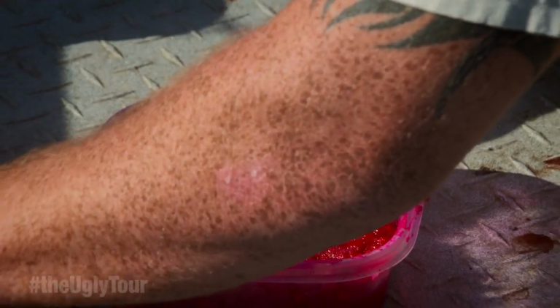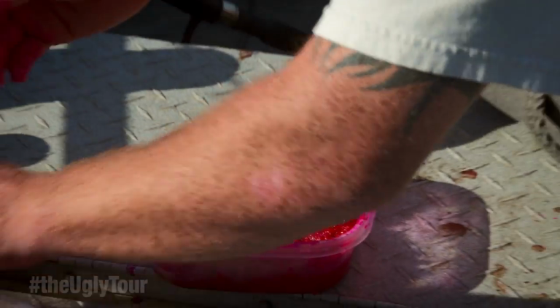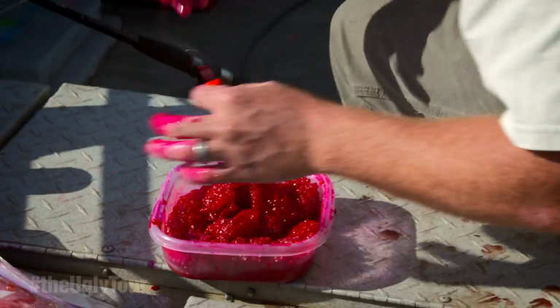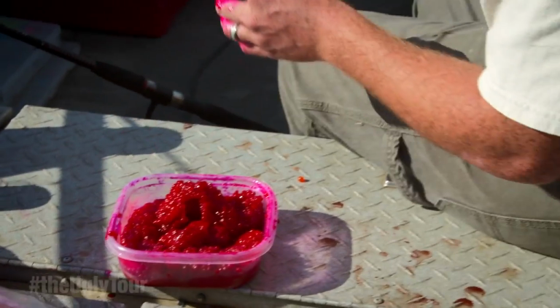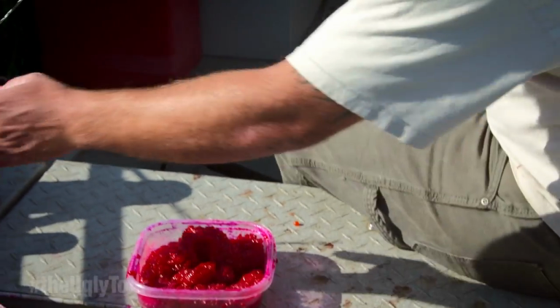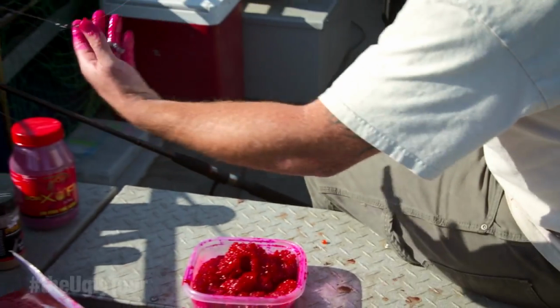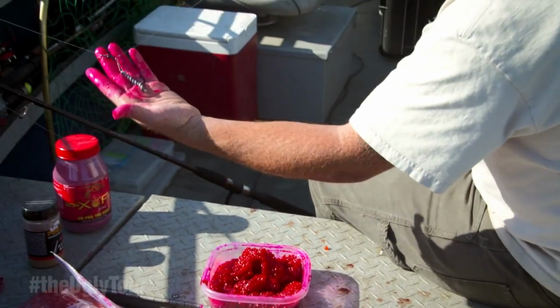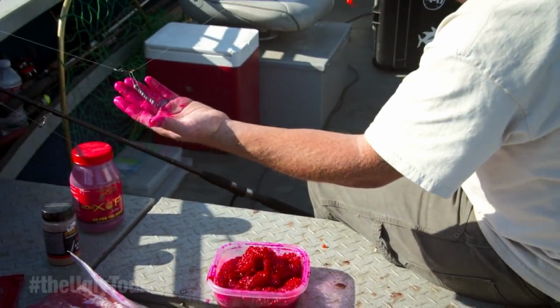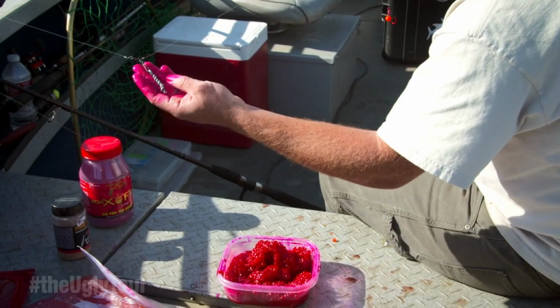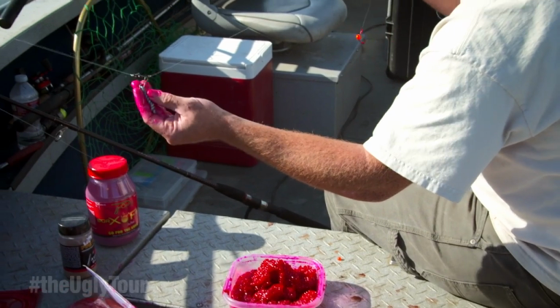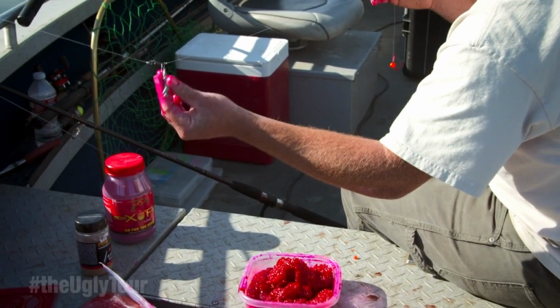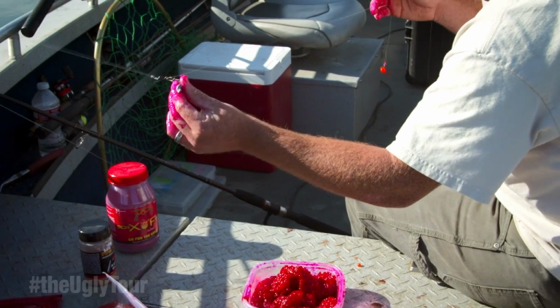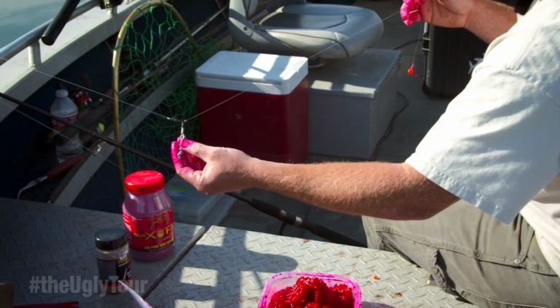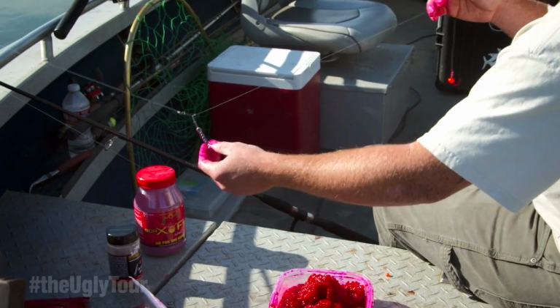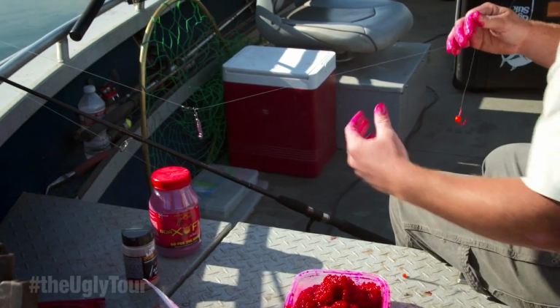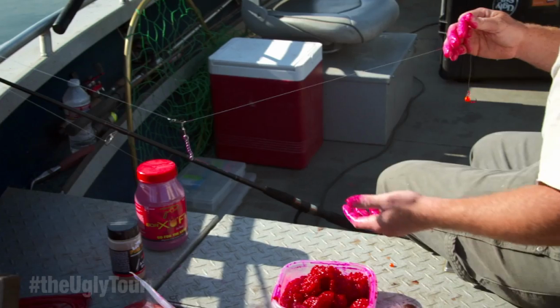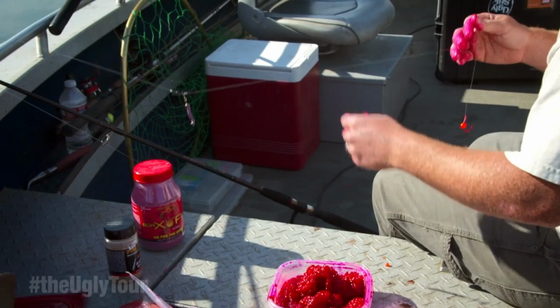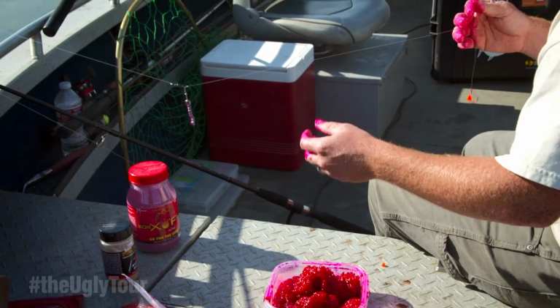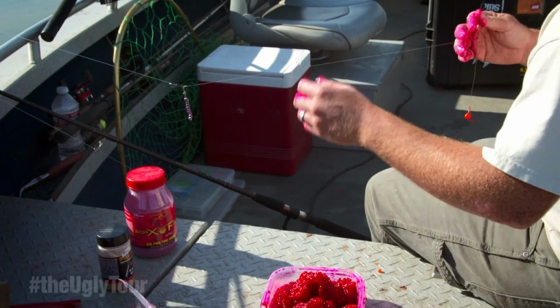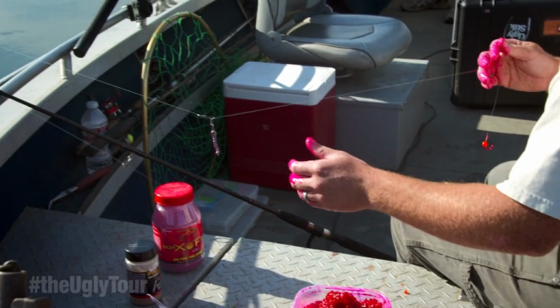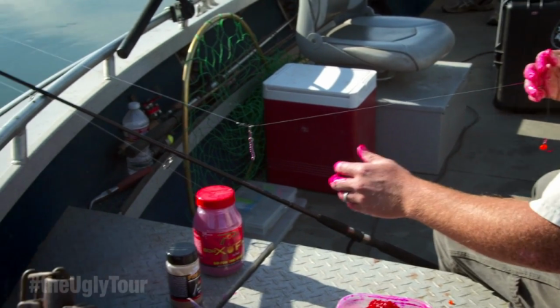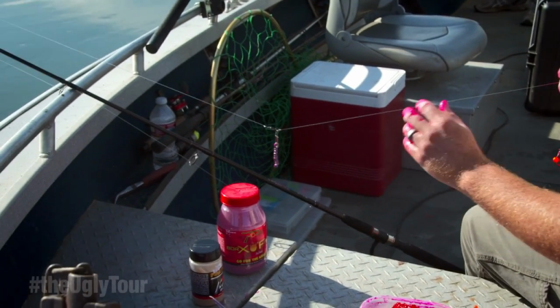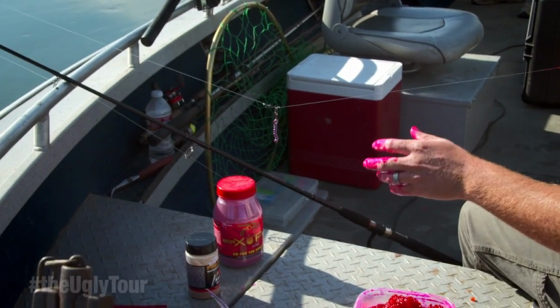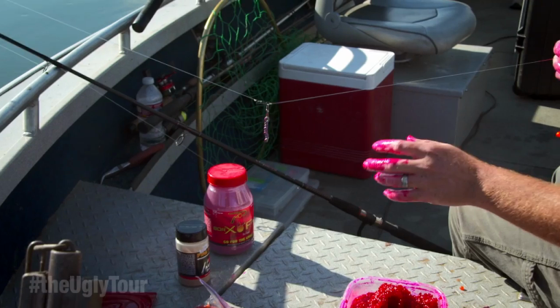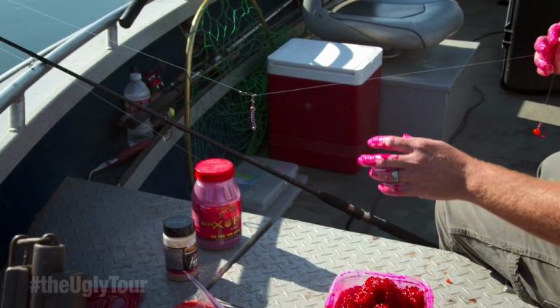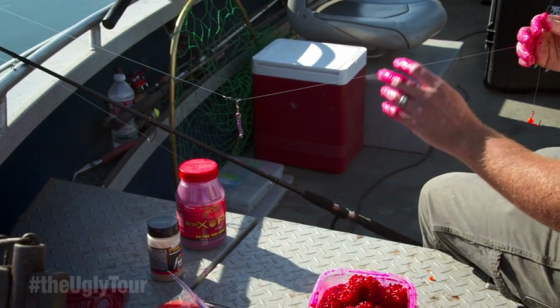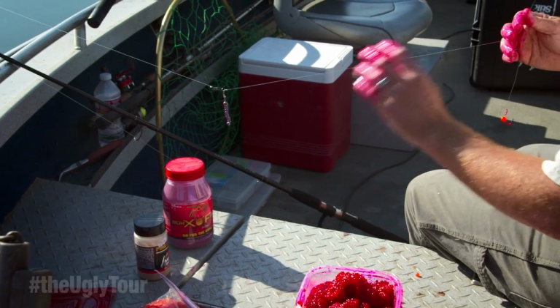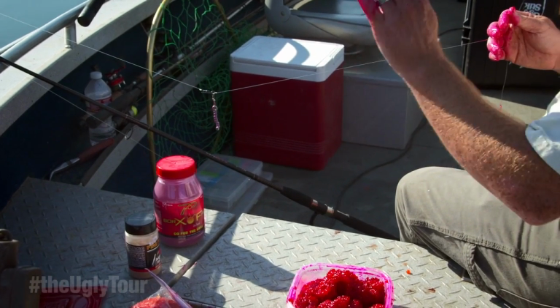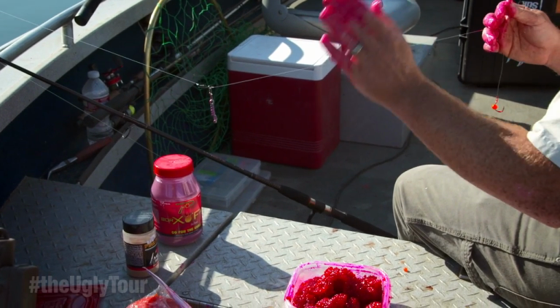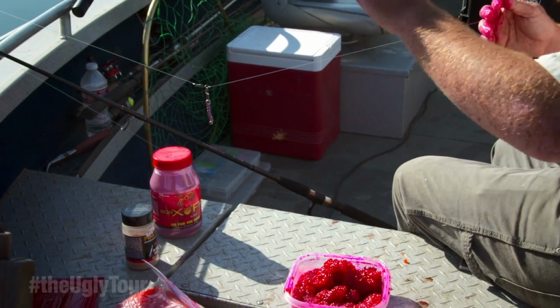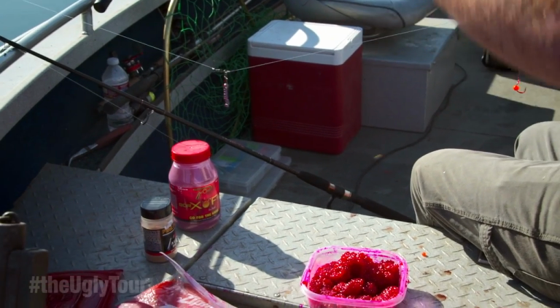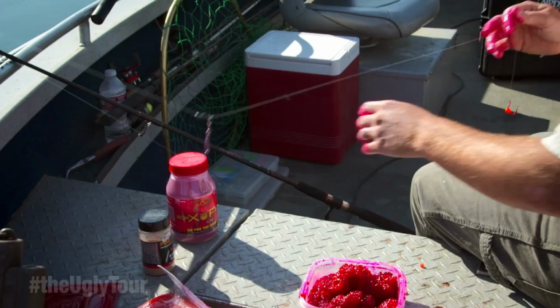You have it on a setup where you have your weight — usually a light lead piece of weight or slinky weight — something so that weight won't hang up on the bottom and it just kind of flows through as you're drifting.